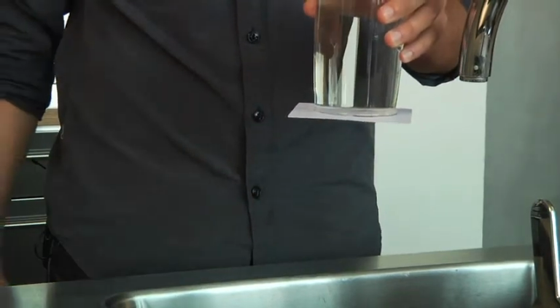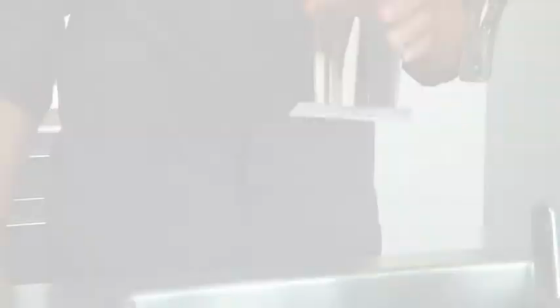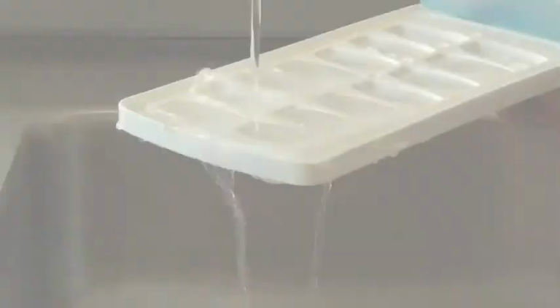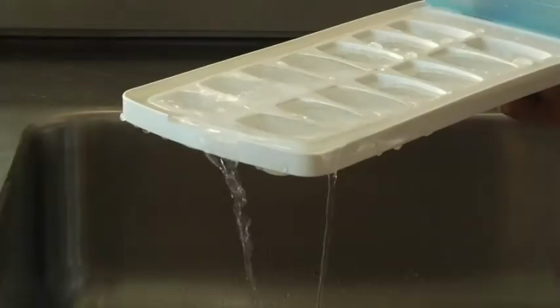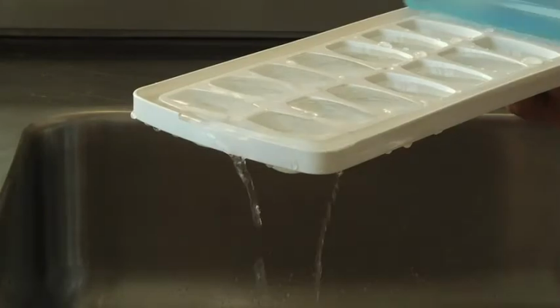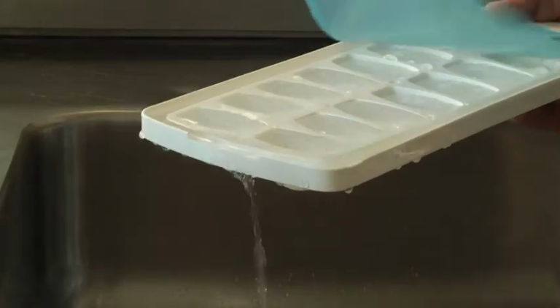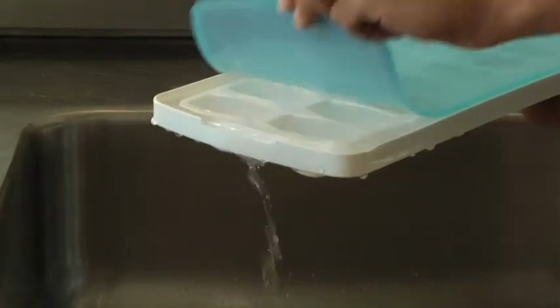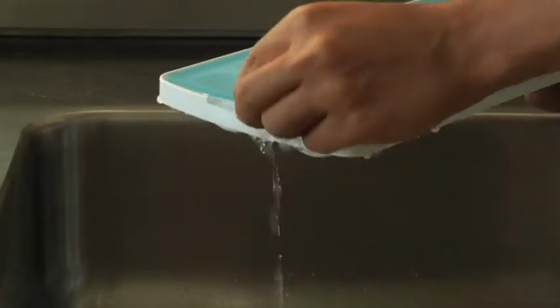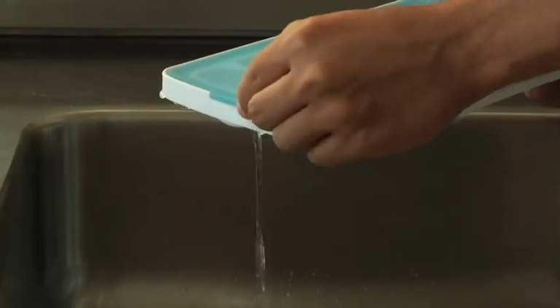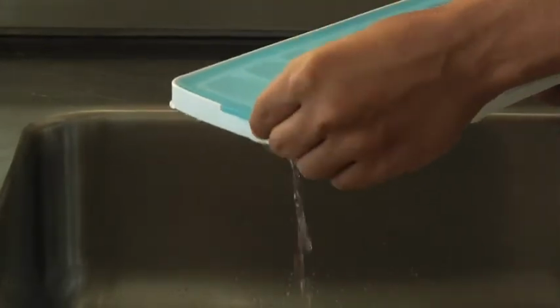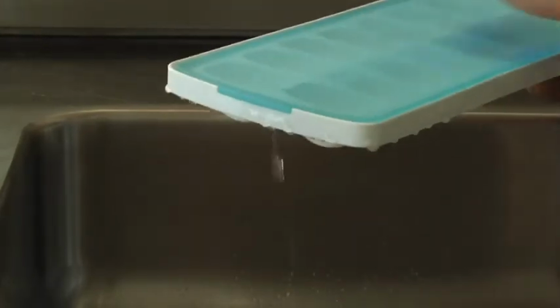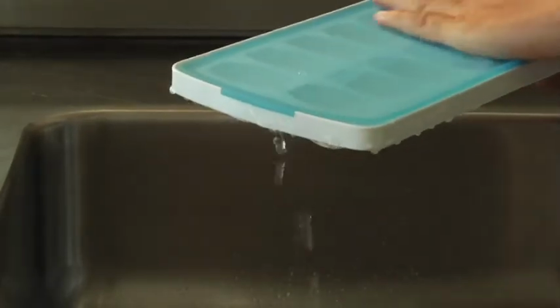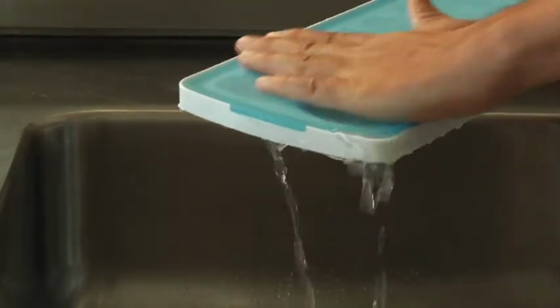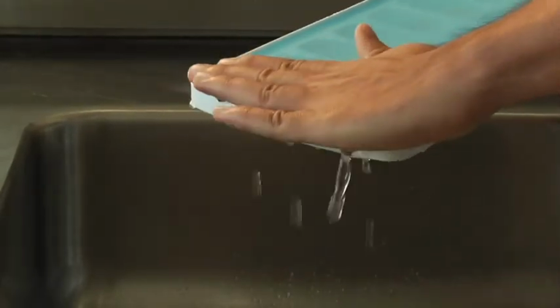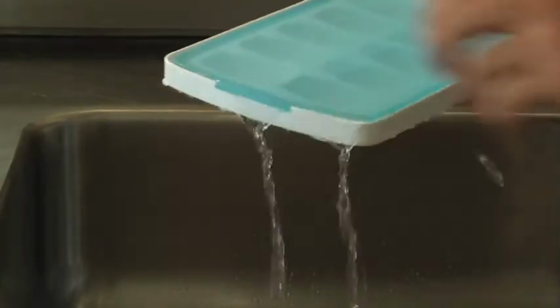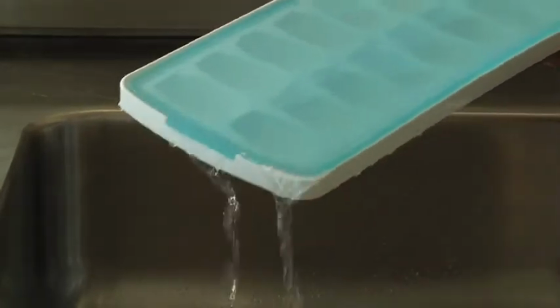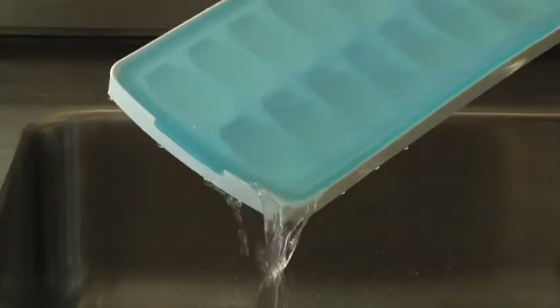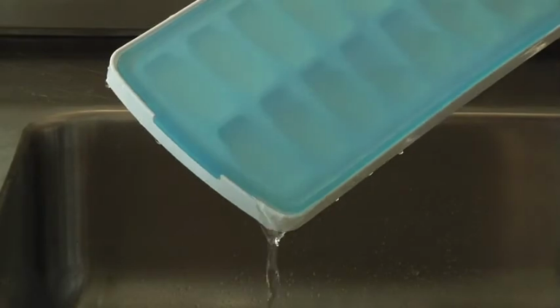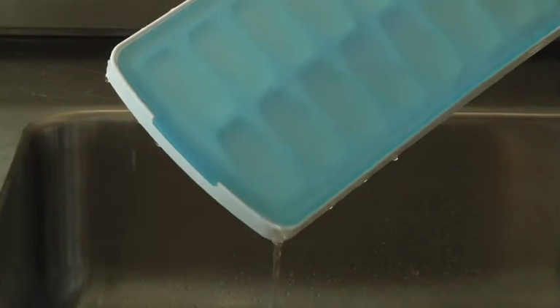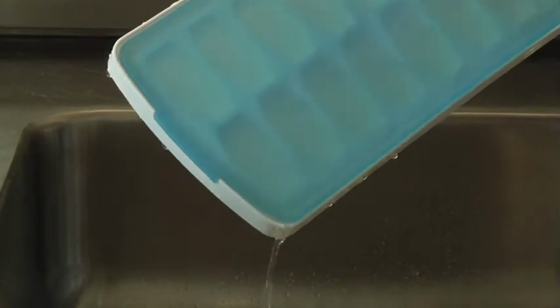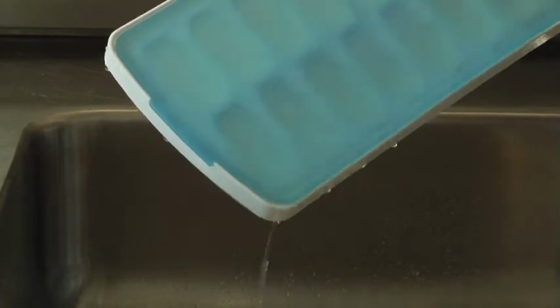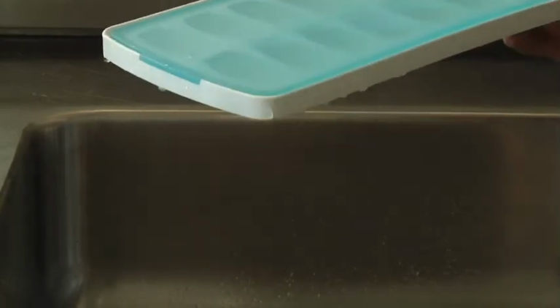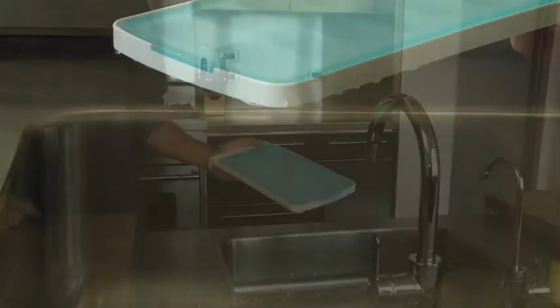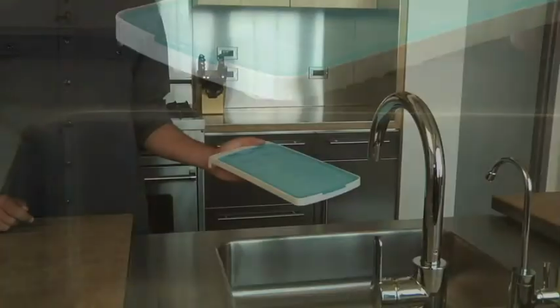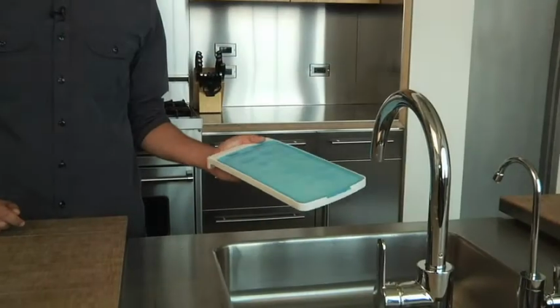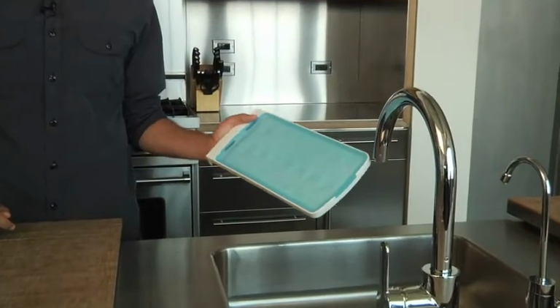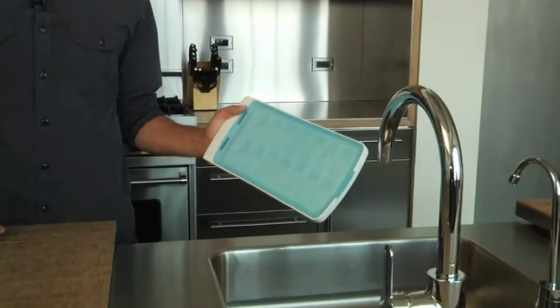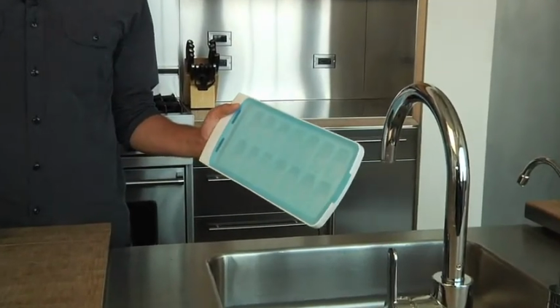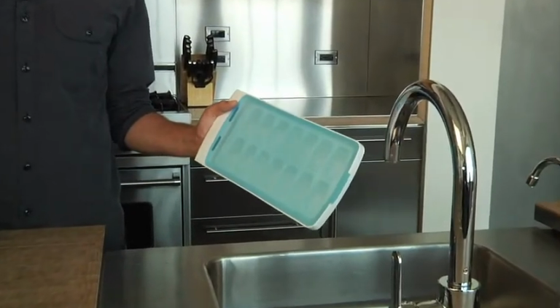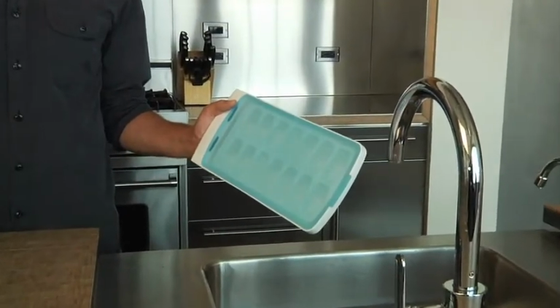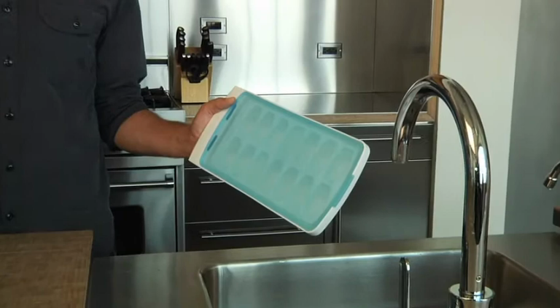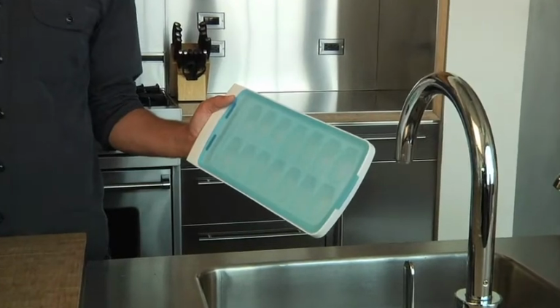To use, simply fill the tray with water. Press the lid over the tray and smooth the silicone. Tilt the tray to remove any excess water. The silicone forms a seal so the water for your cubes won't spill out, even when tilted.